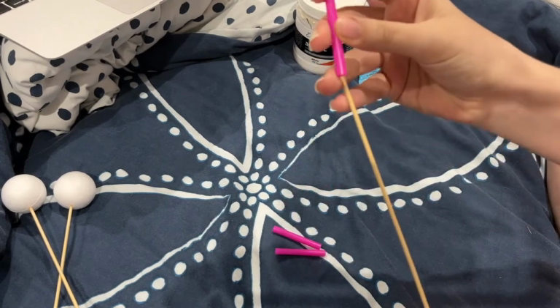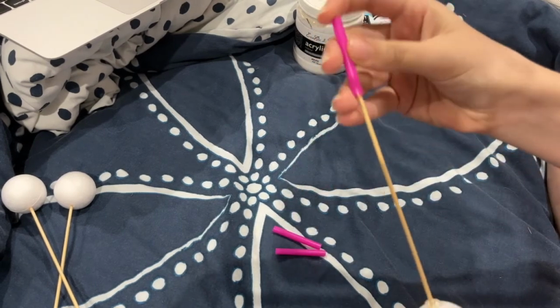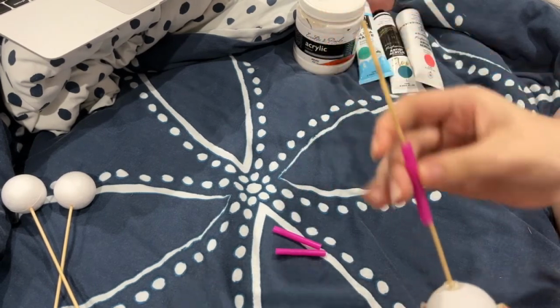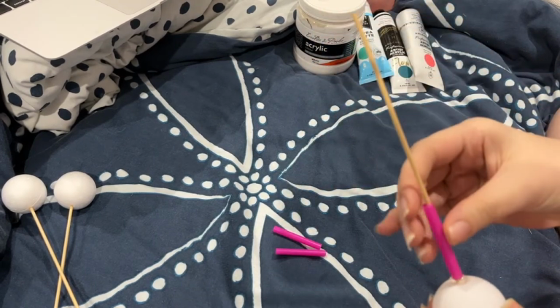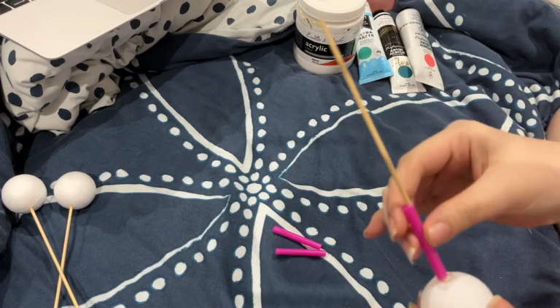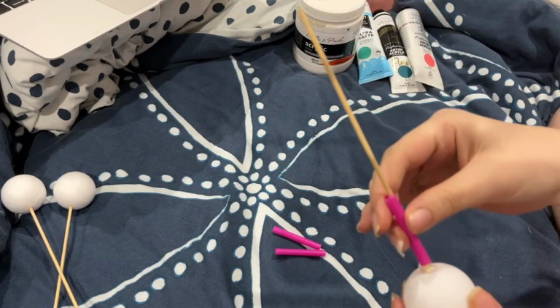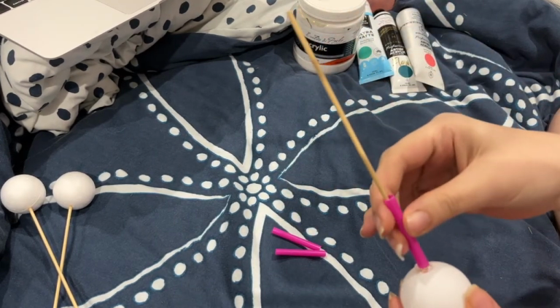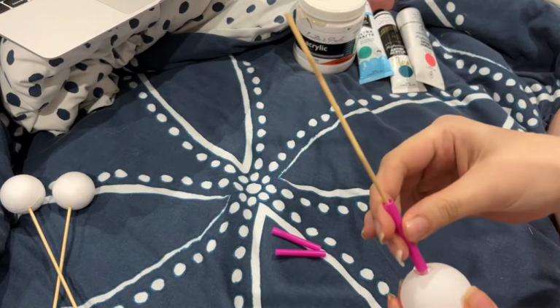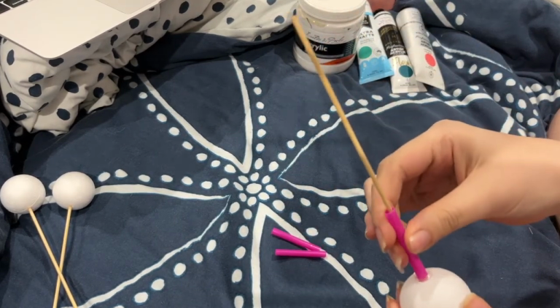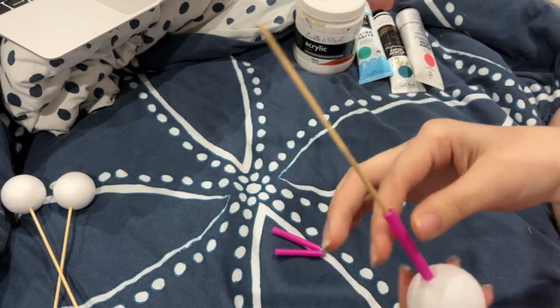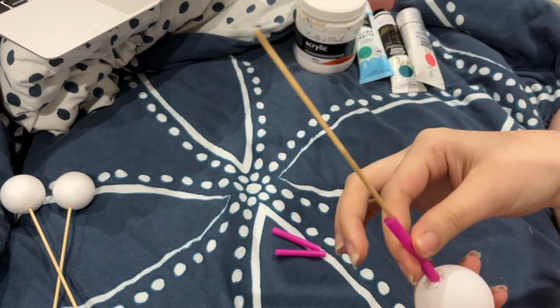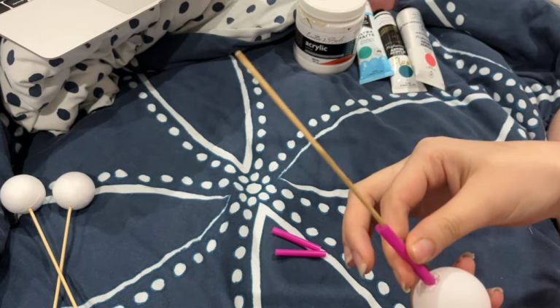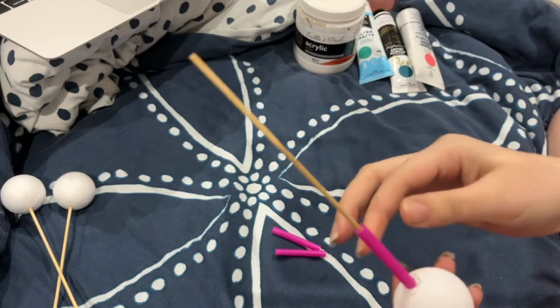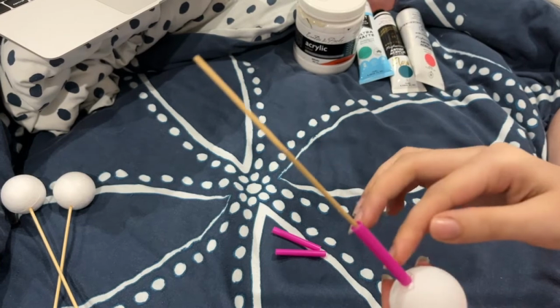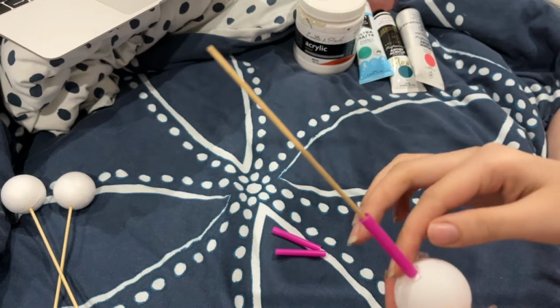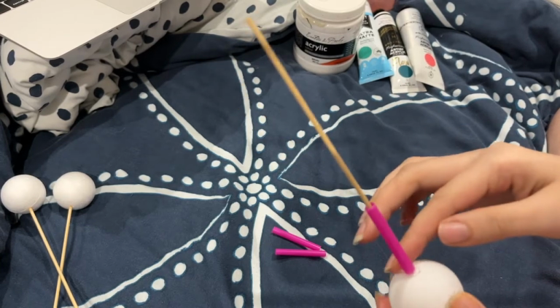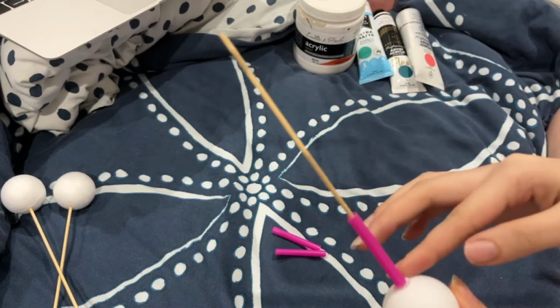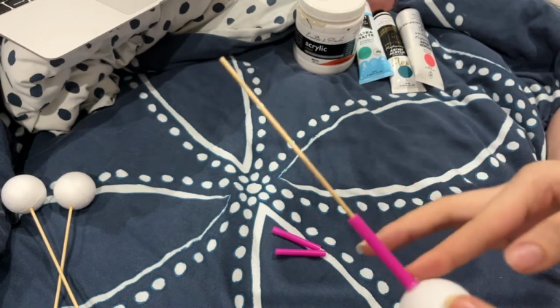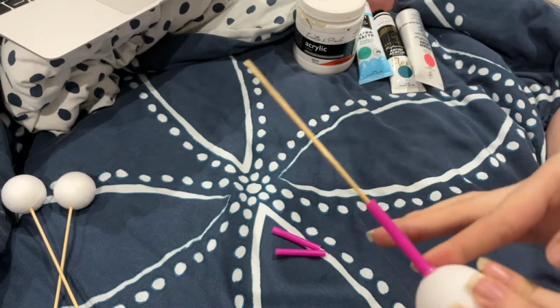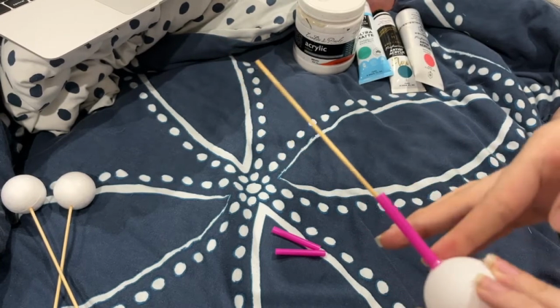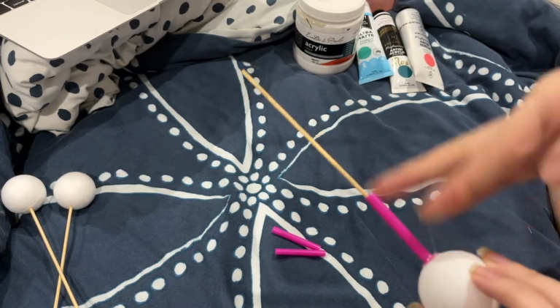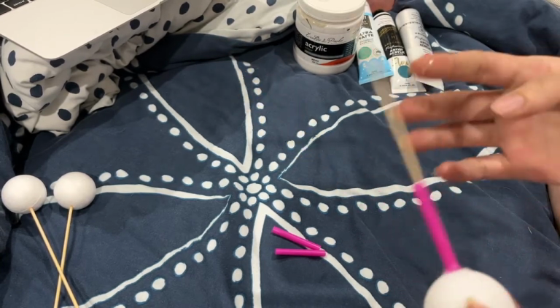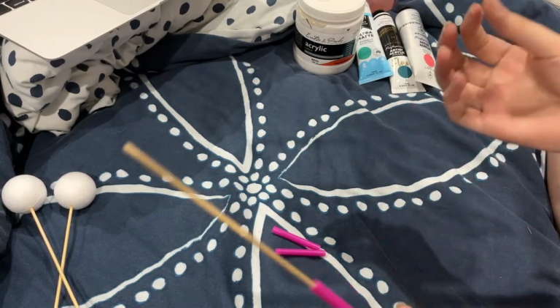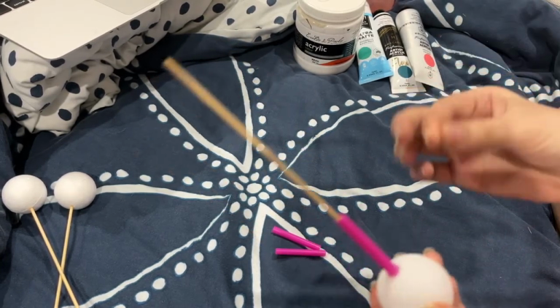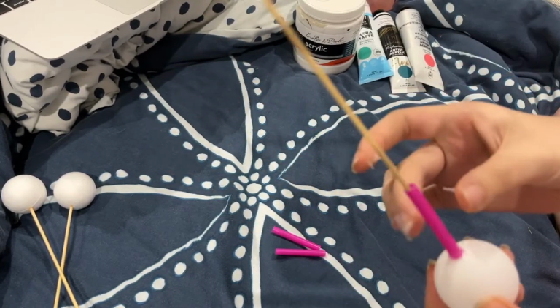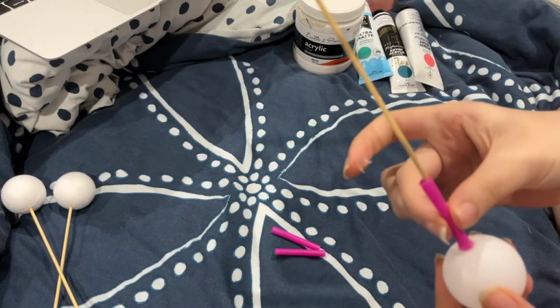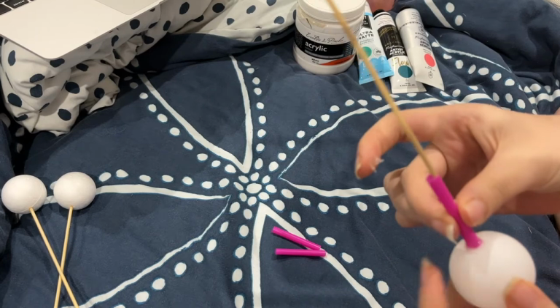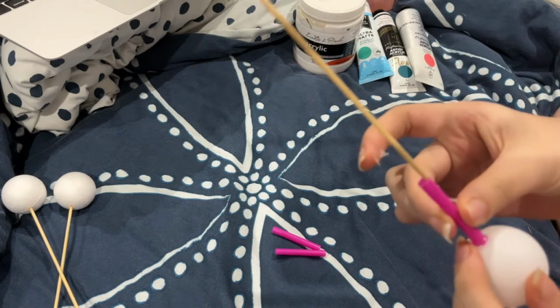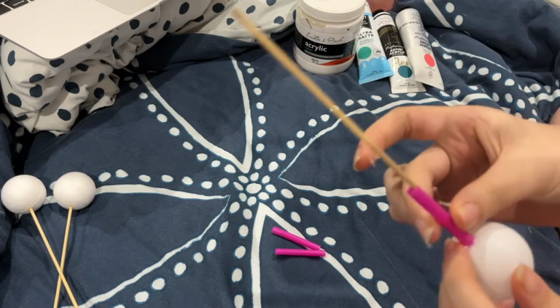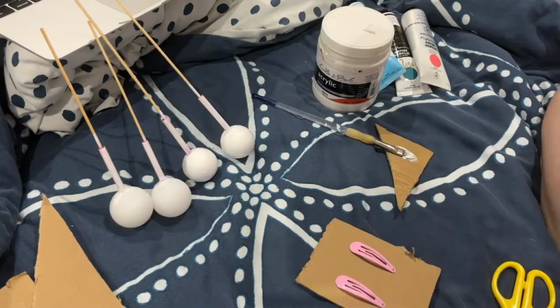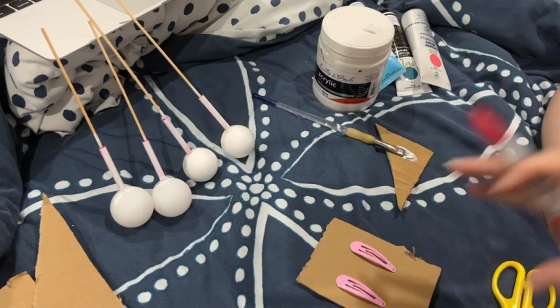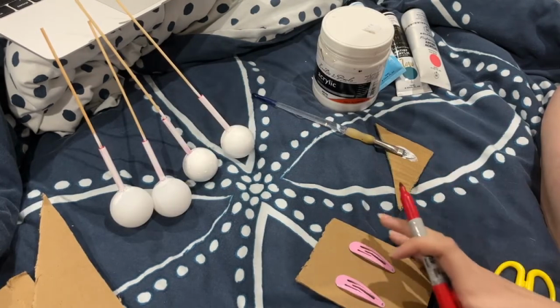Next, take the straw and cut it to the desired length, then put it over the skewer and hot glue it in place.